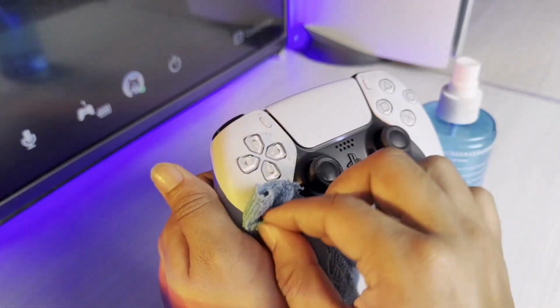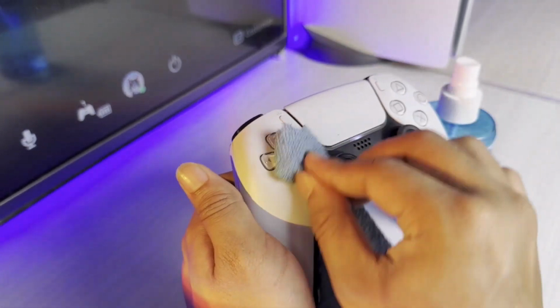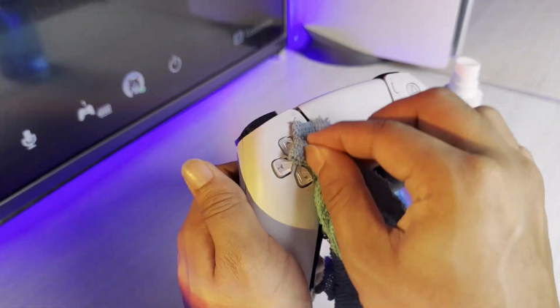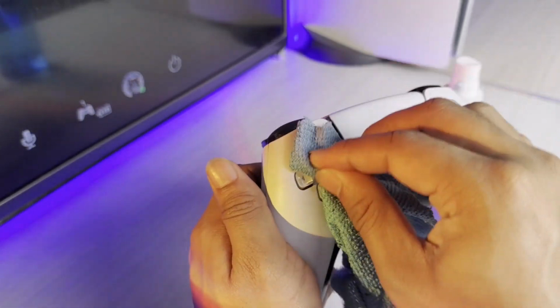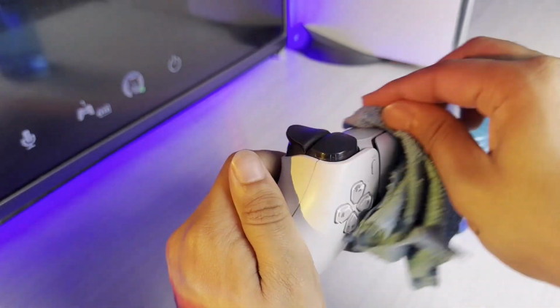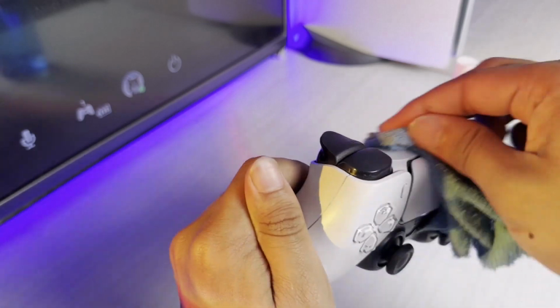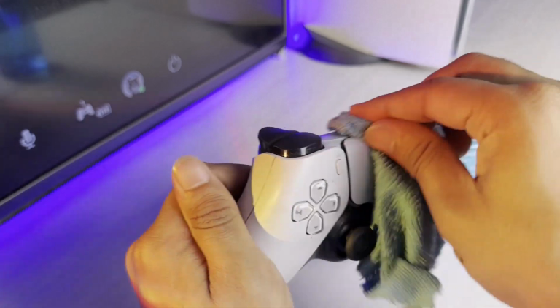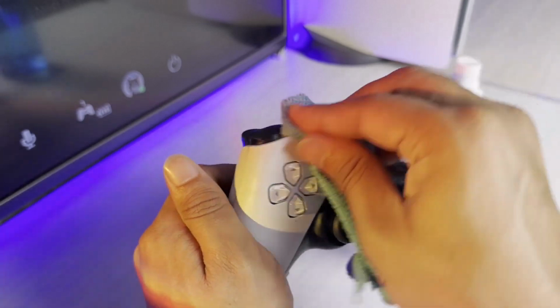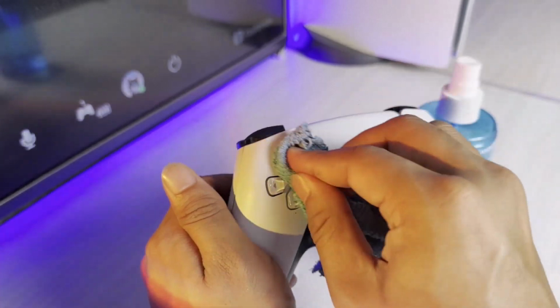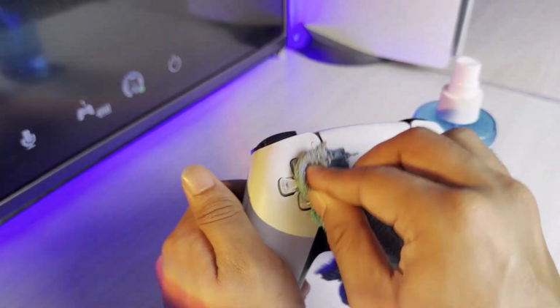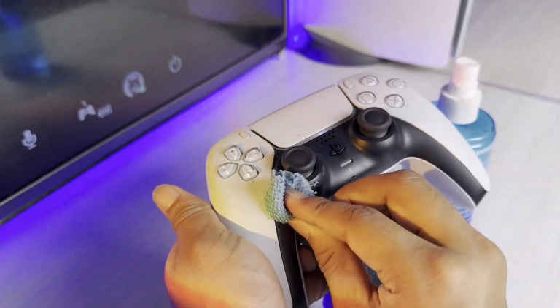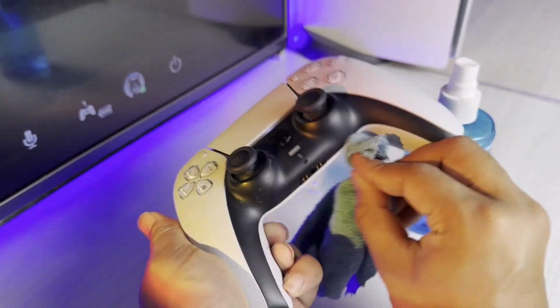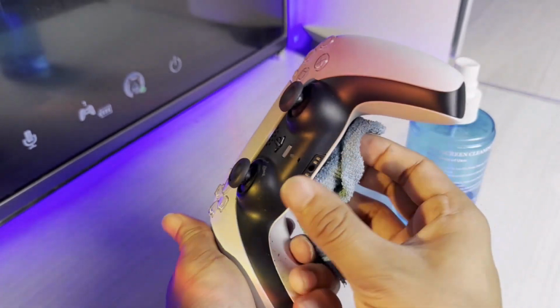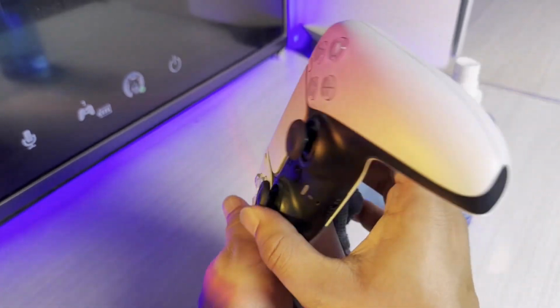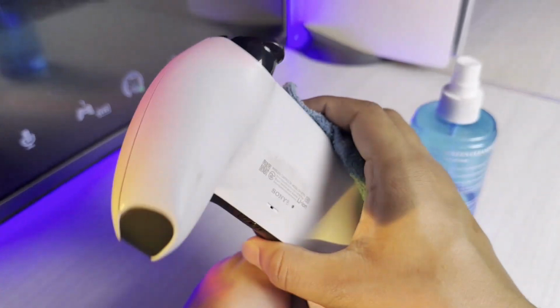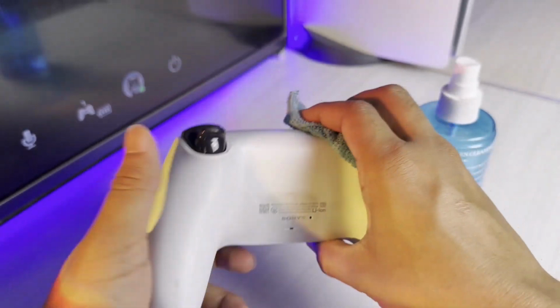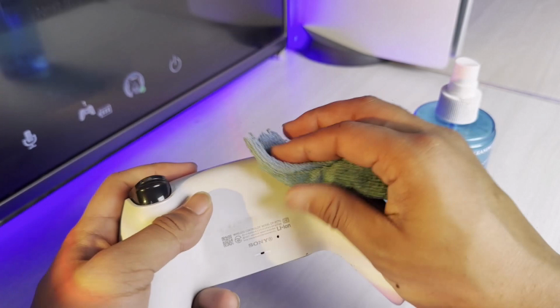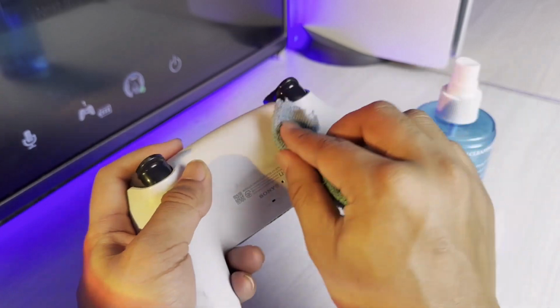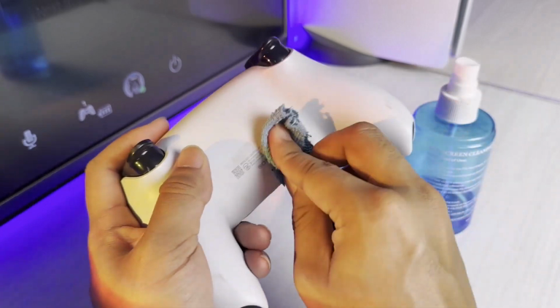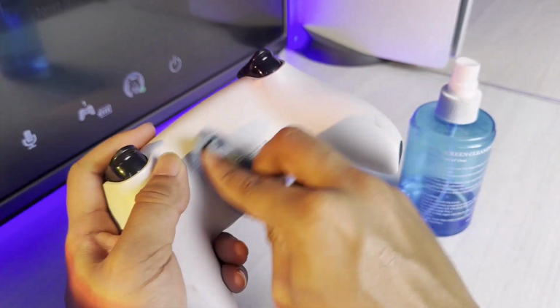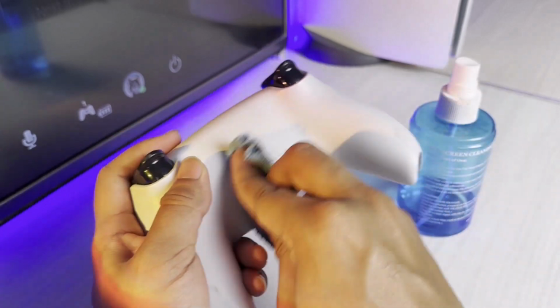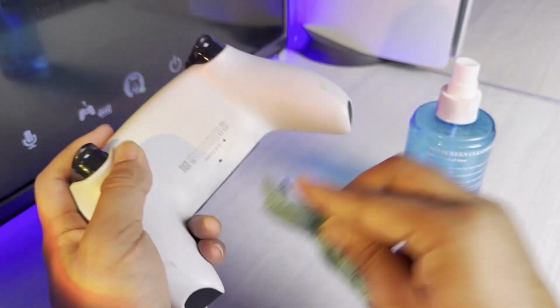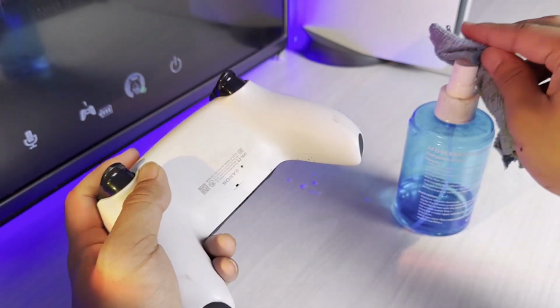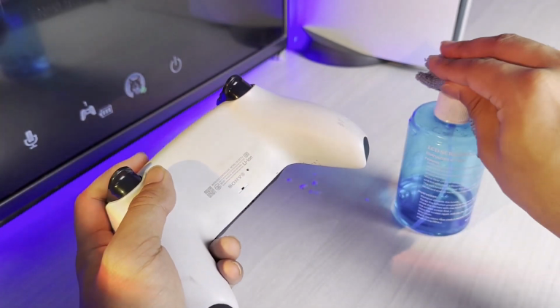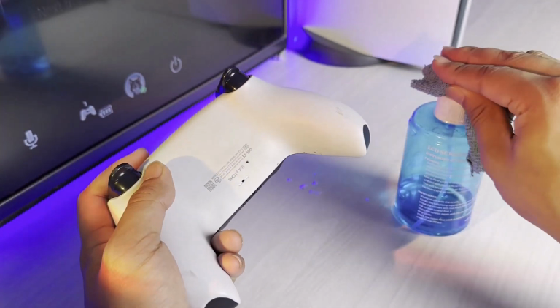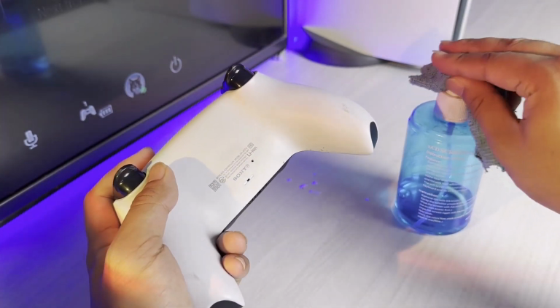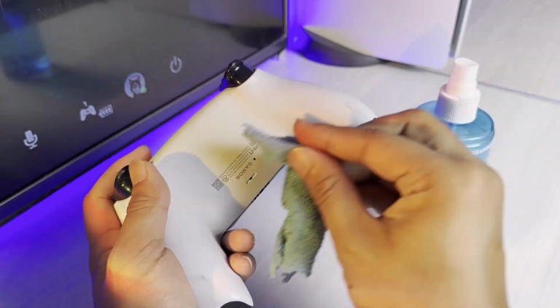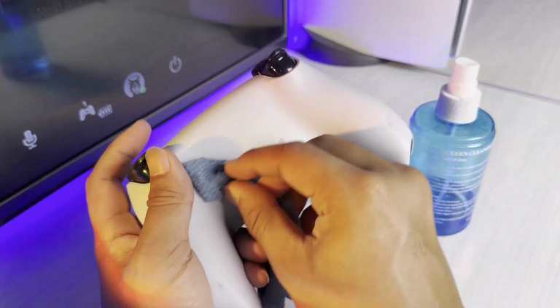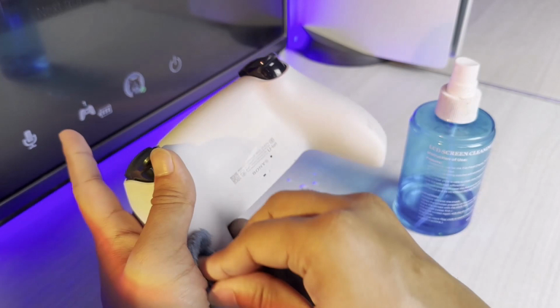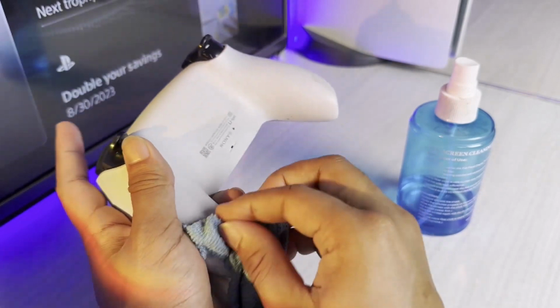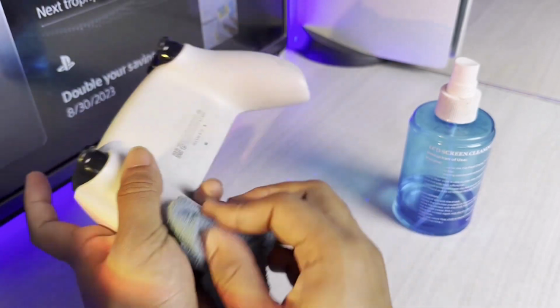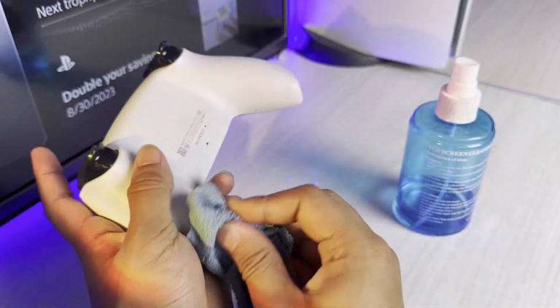Make sure you clean all of these areas on the front. At the back of the controller, you can see quite a bit of dirt has accumulated there as well — make sure you clean that too.